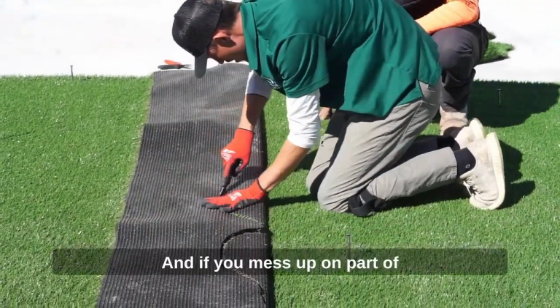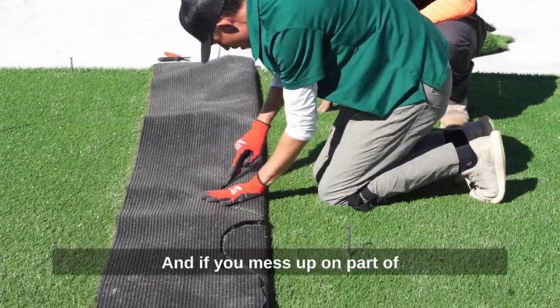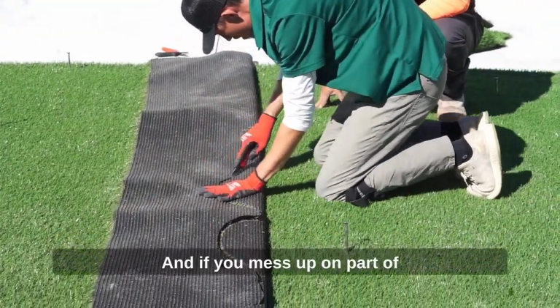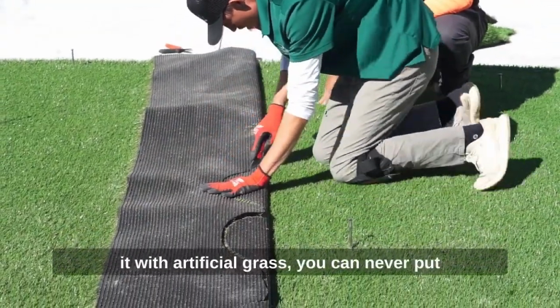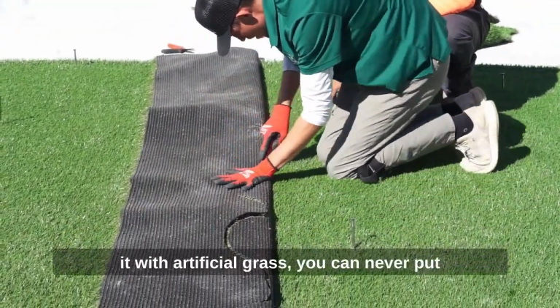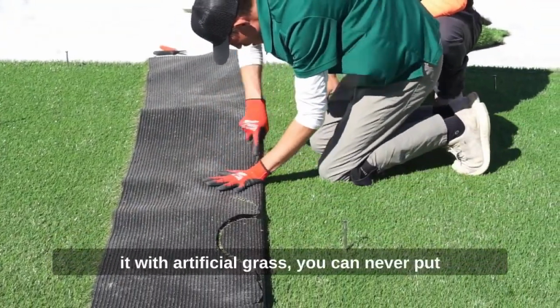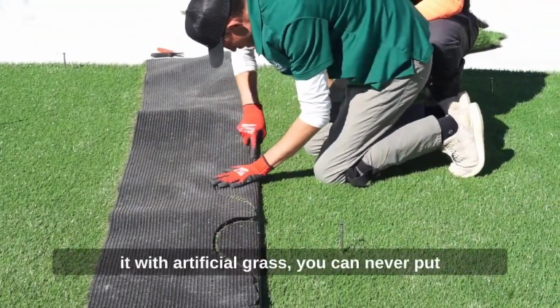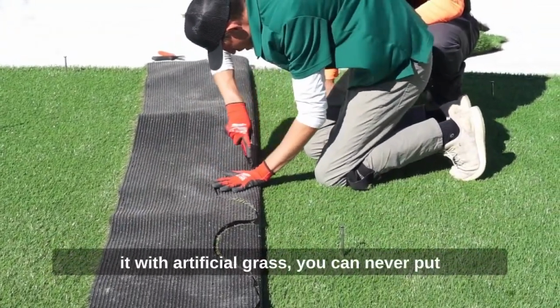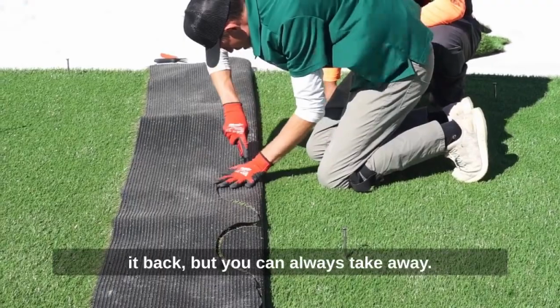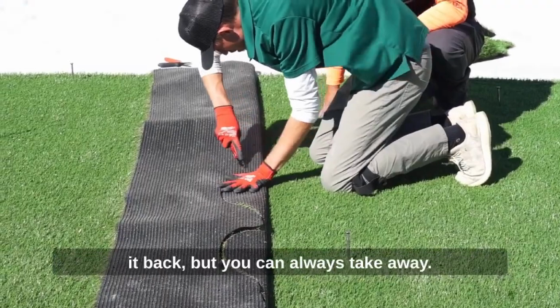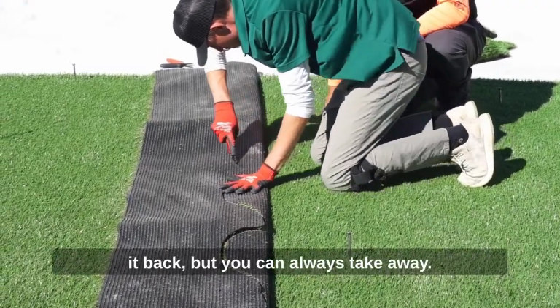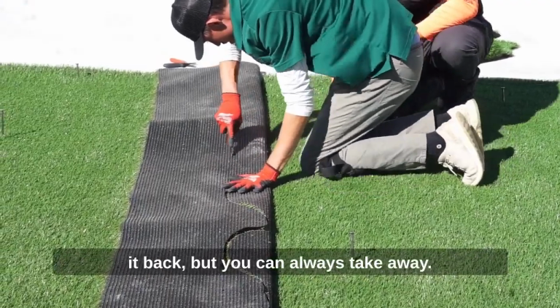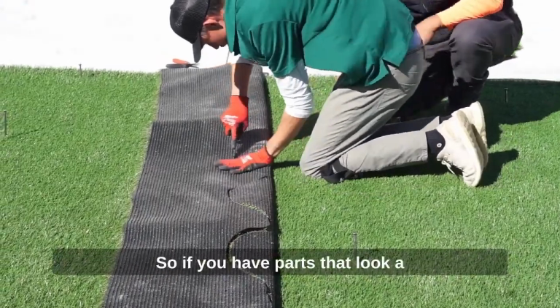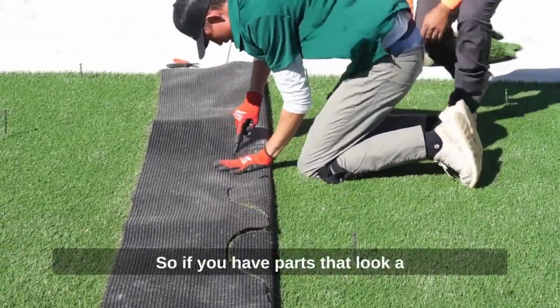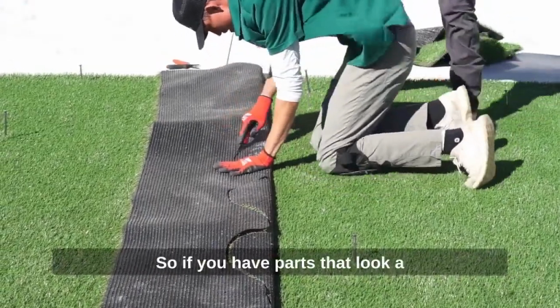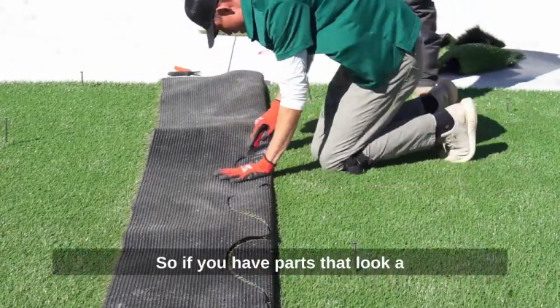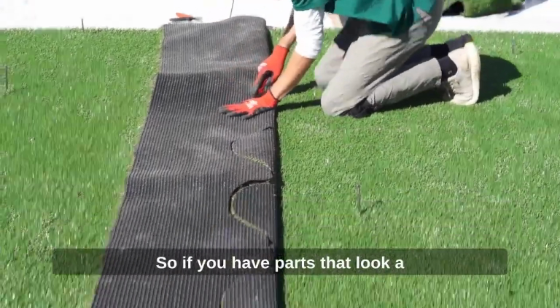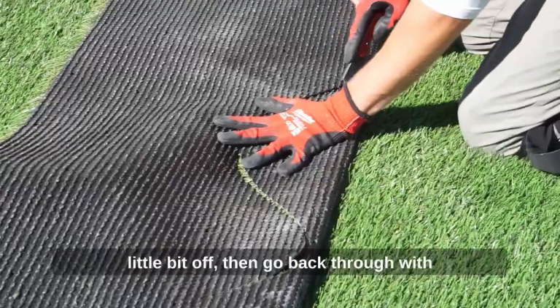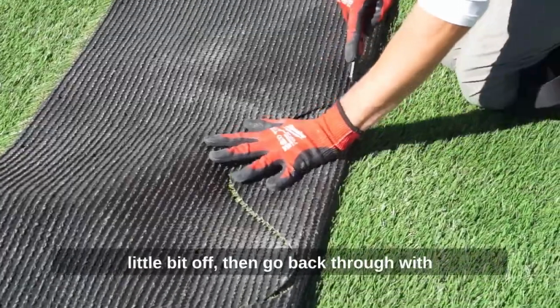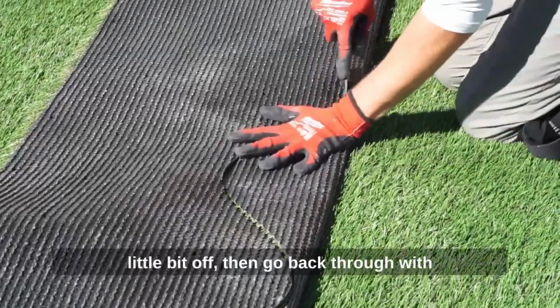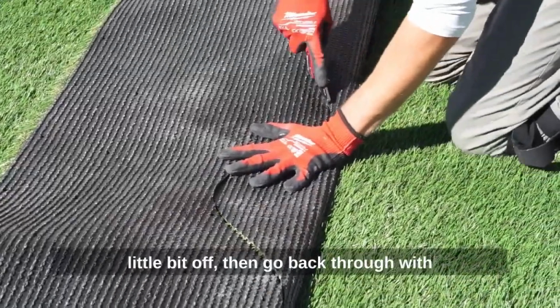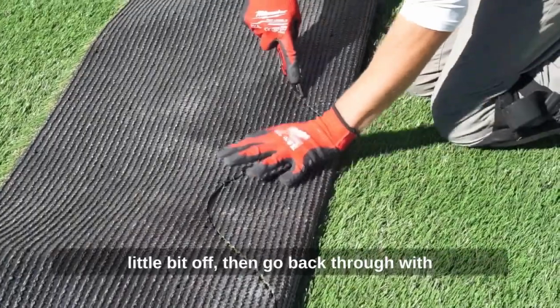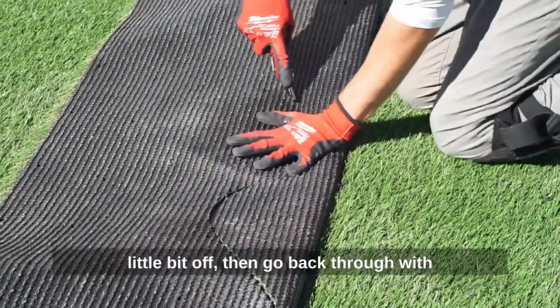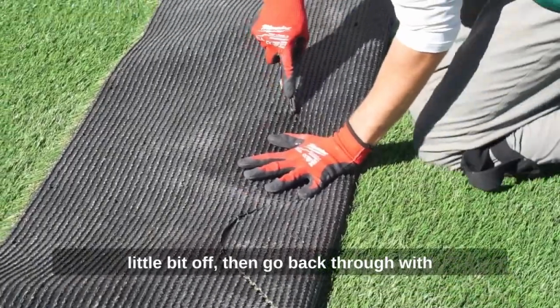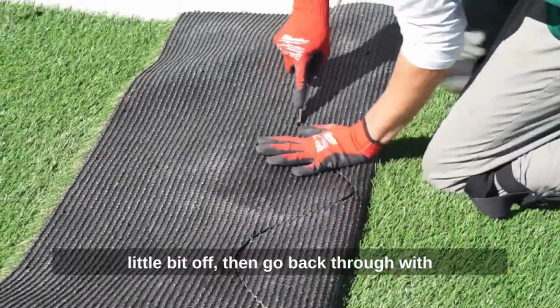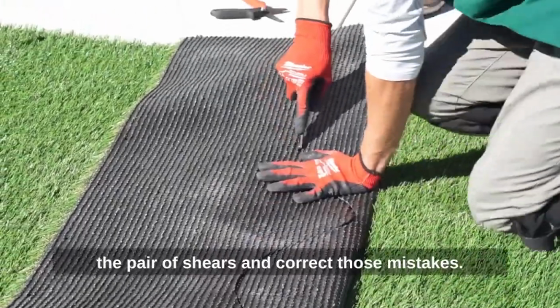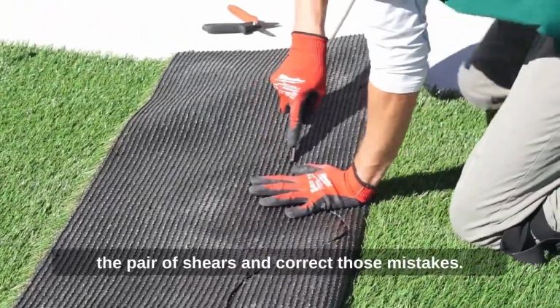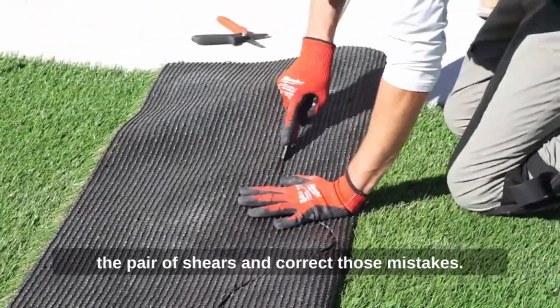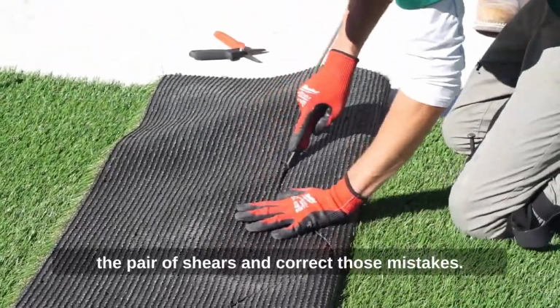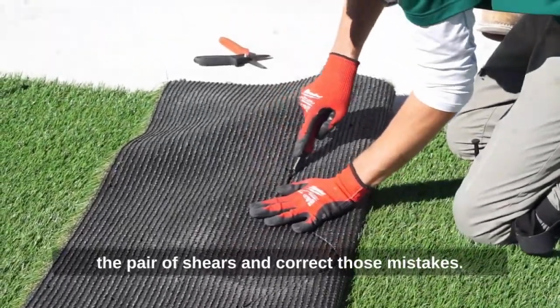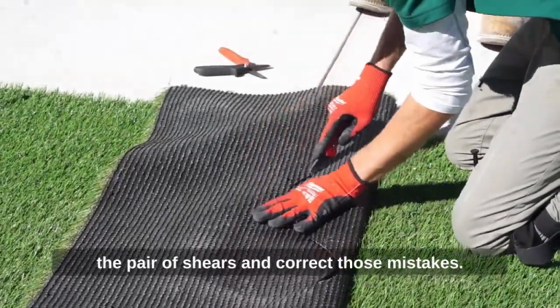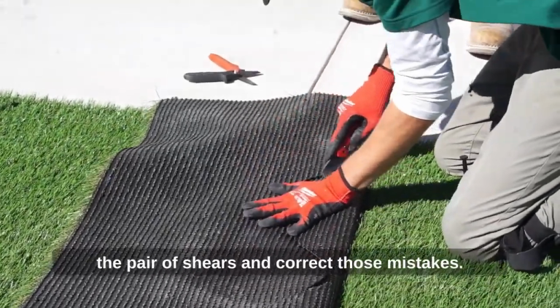If you mess up on part of it, with artificial grass you can never put it back, but you can always take away. So if you have parts that look a little bit off, go back through with the pair of shears and correct those mistakes.